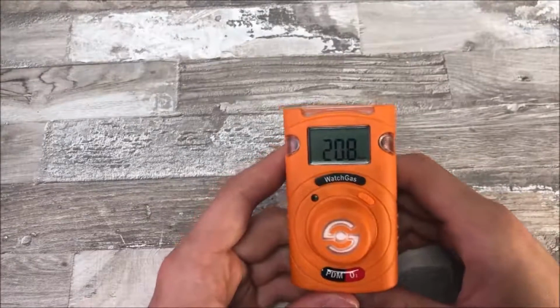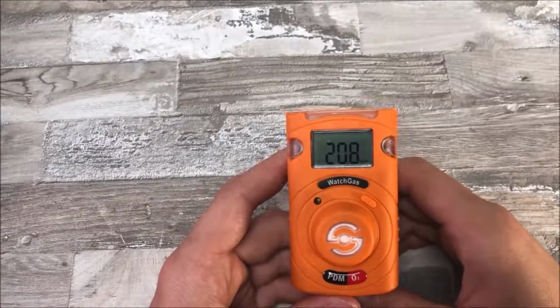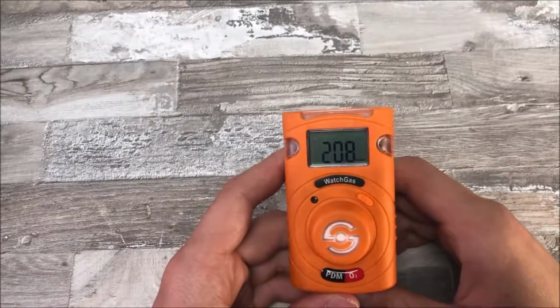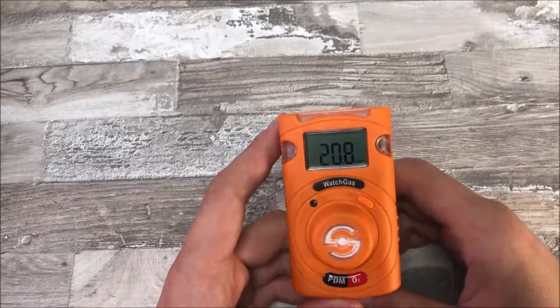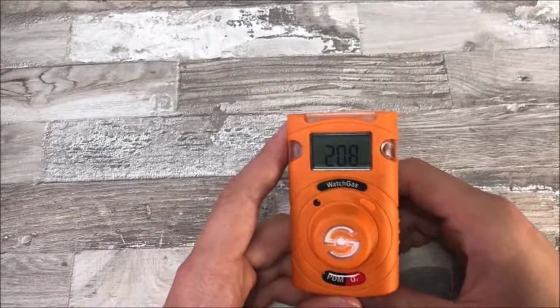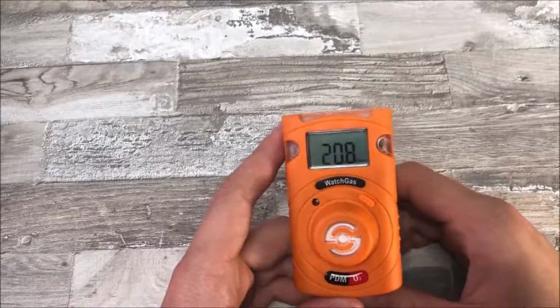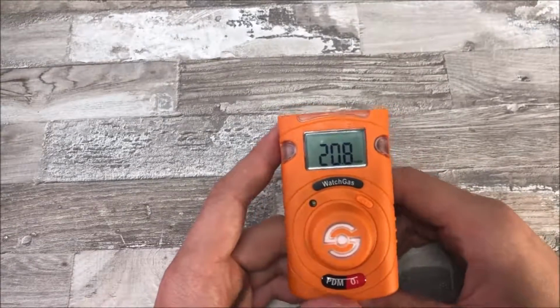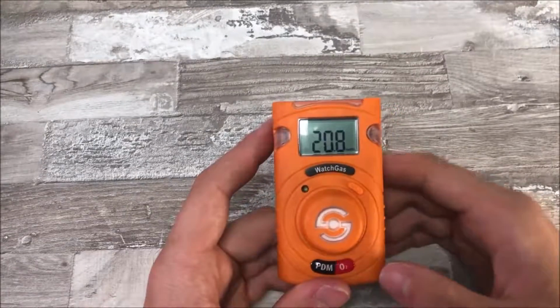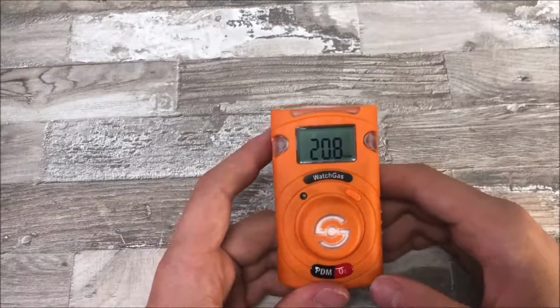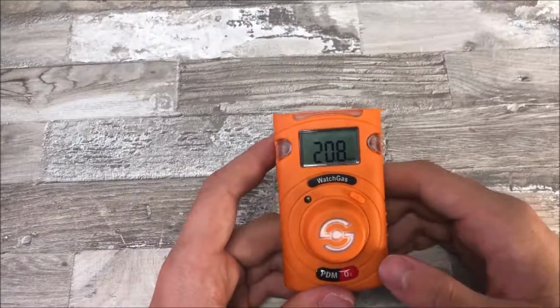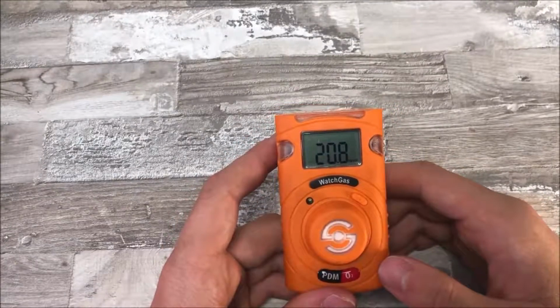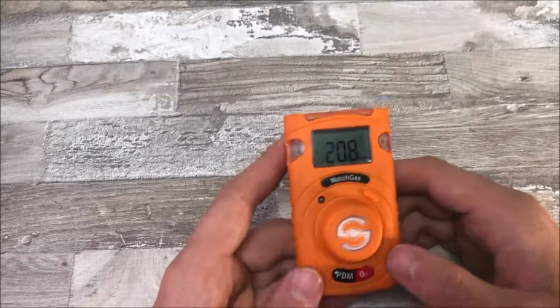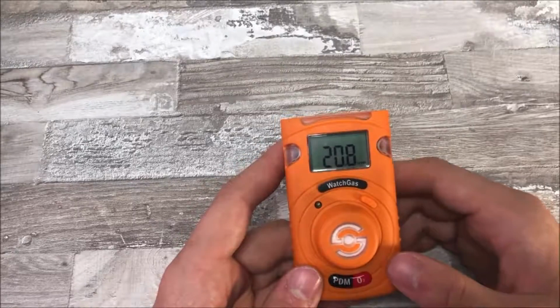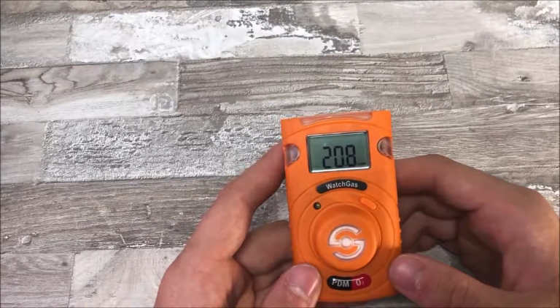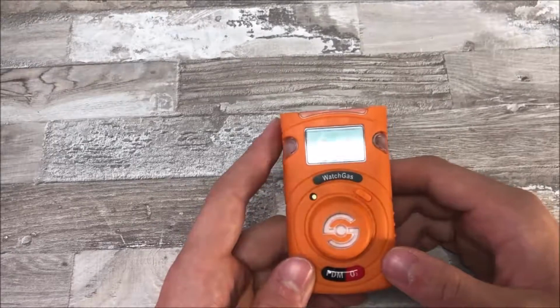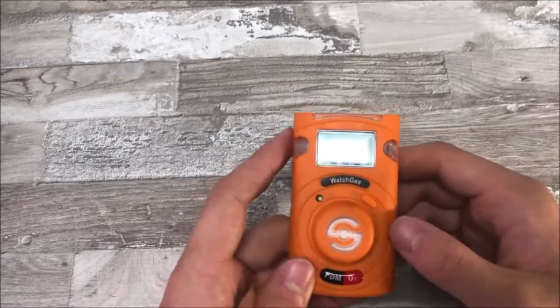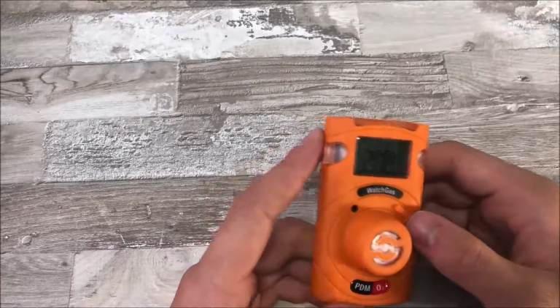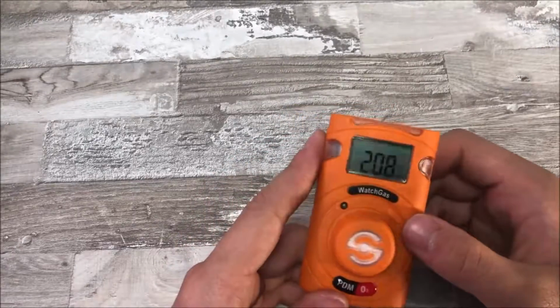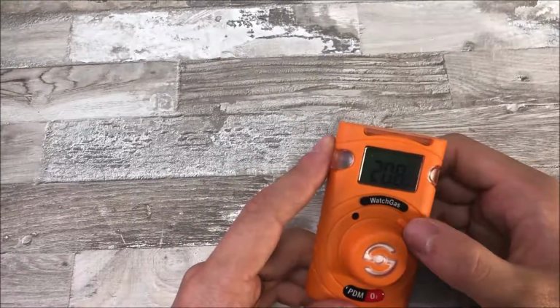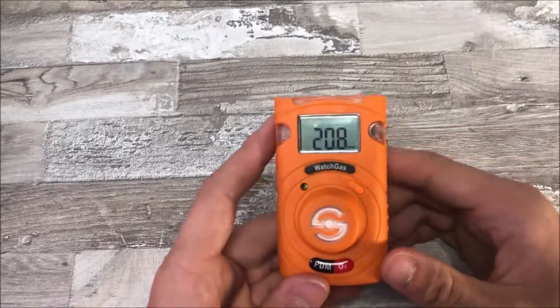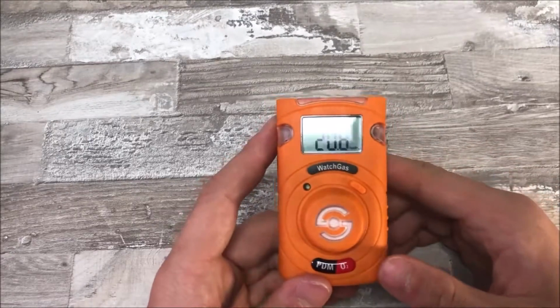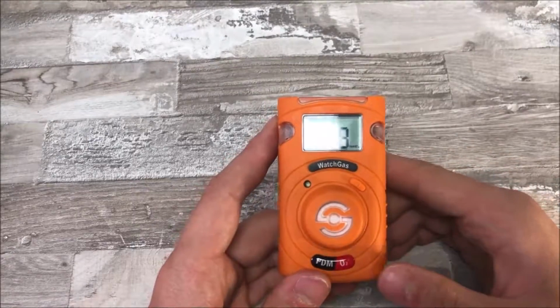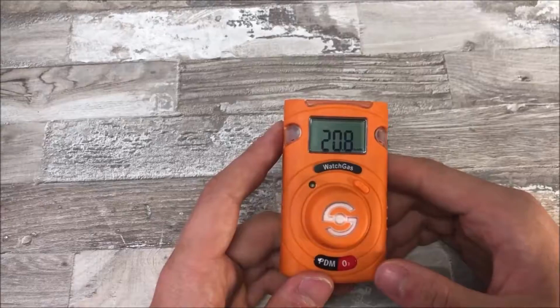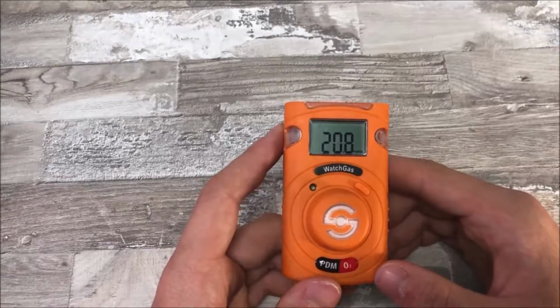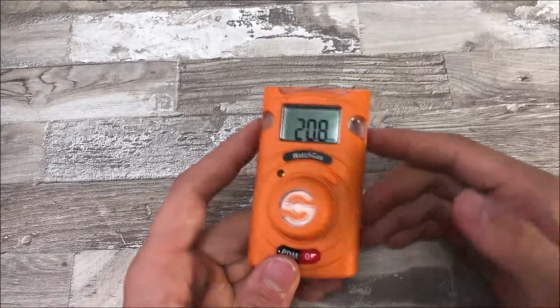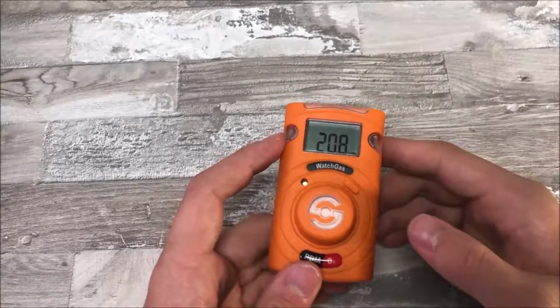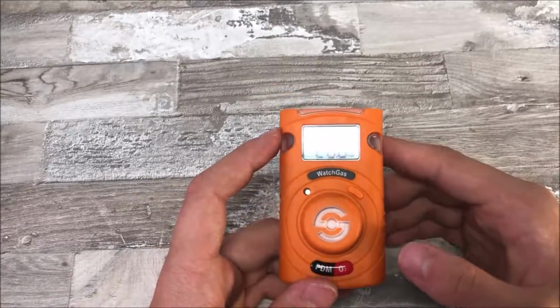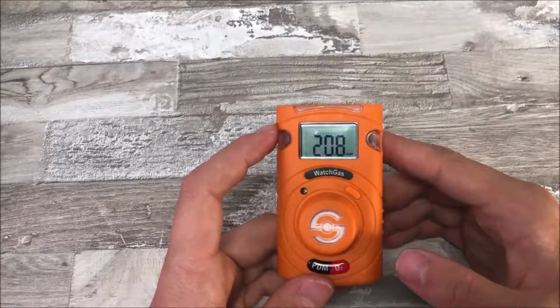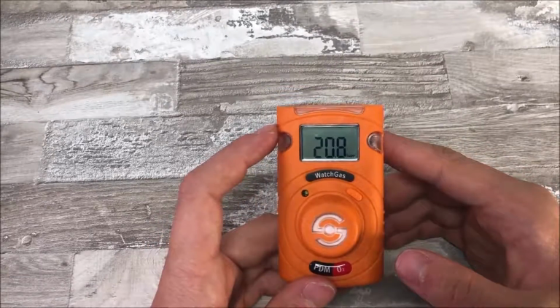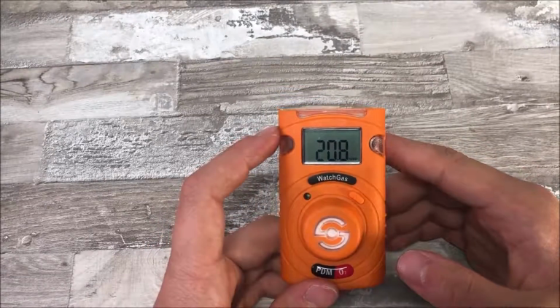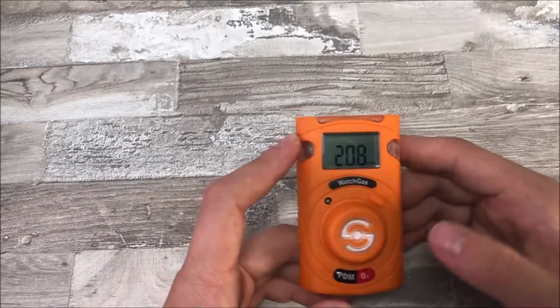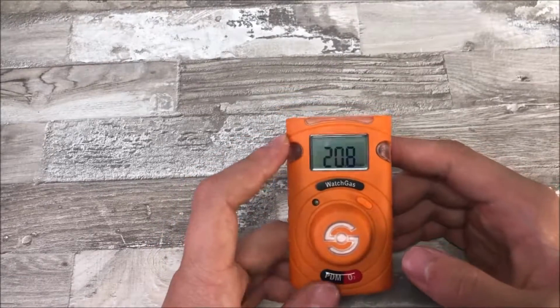The way these devices are disposable is because they have a battery life of two years. Once you turn them on, you are unable to turn them off again, and when they eventually shut down after two years, you can't use them anymore.